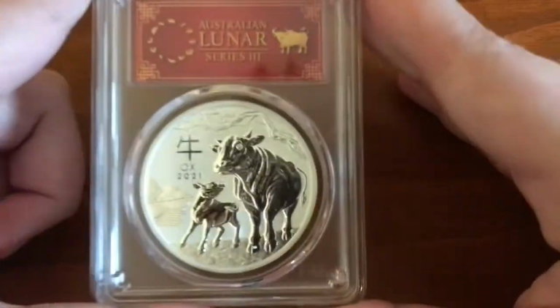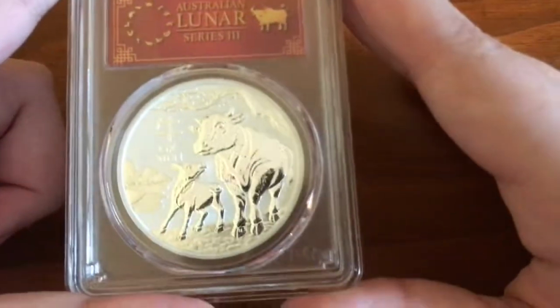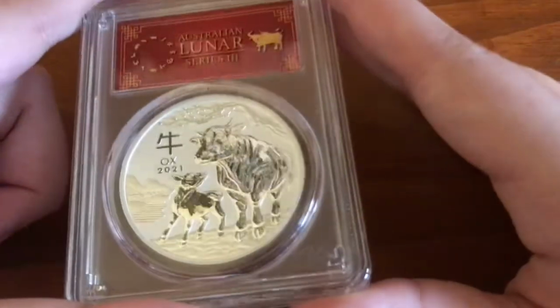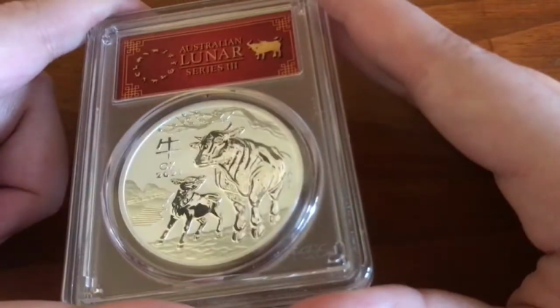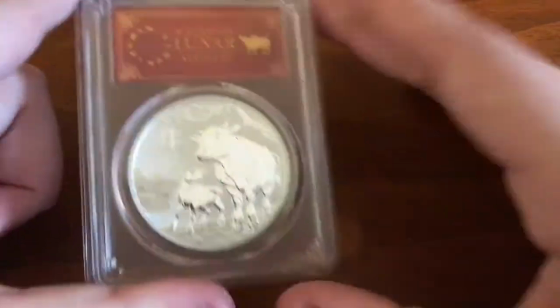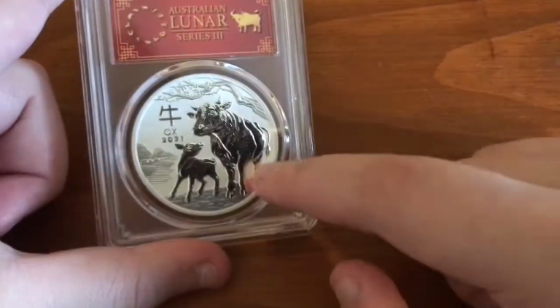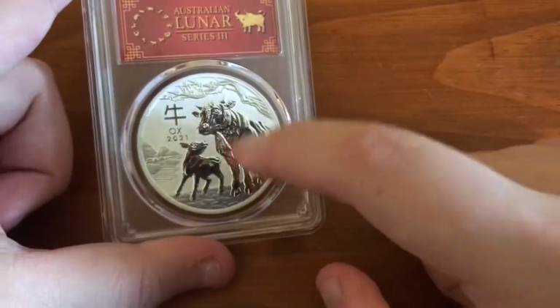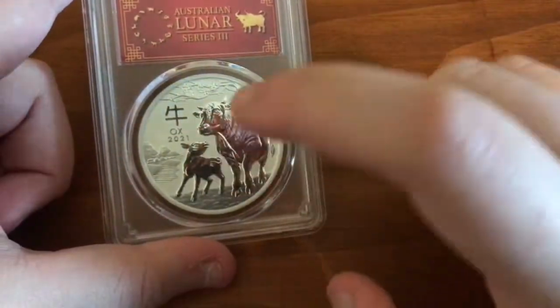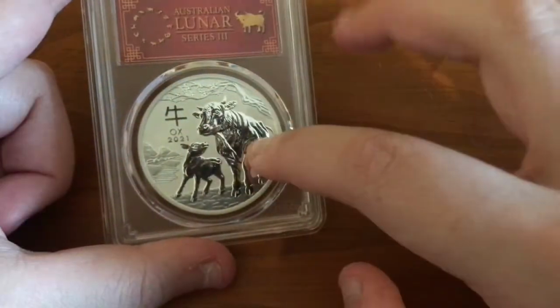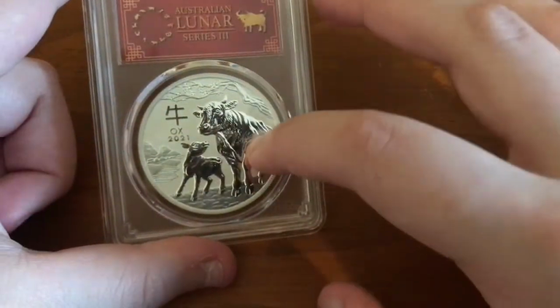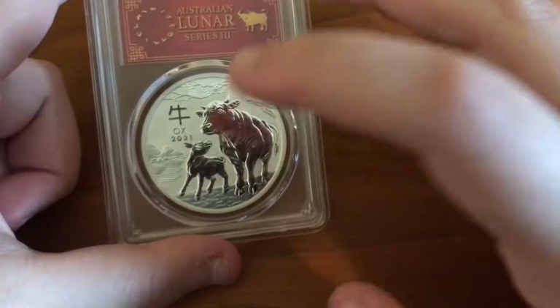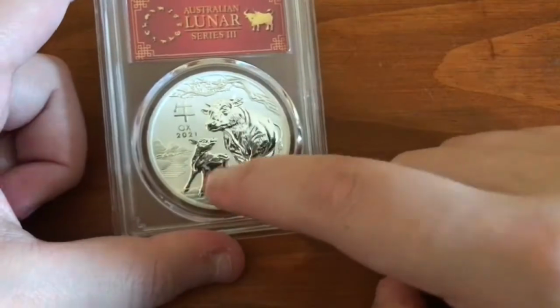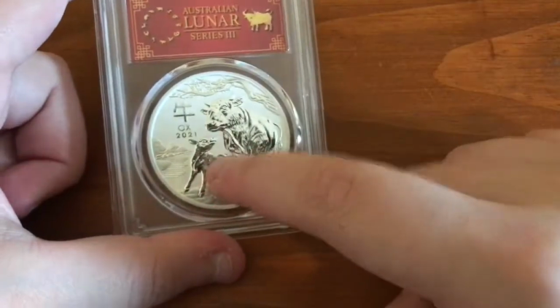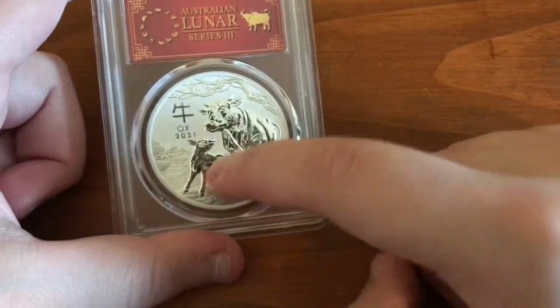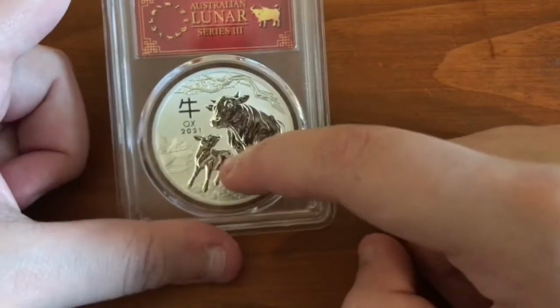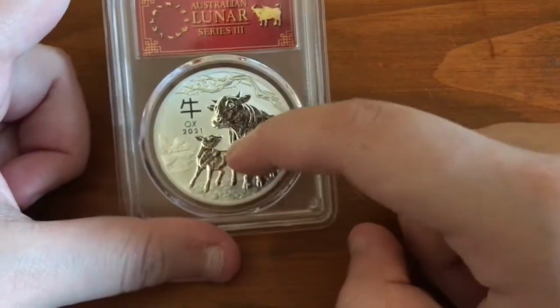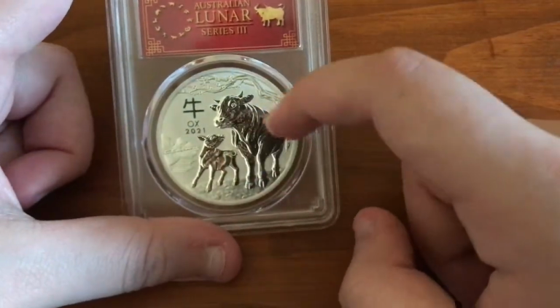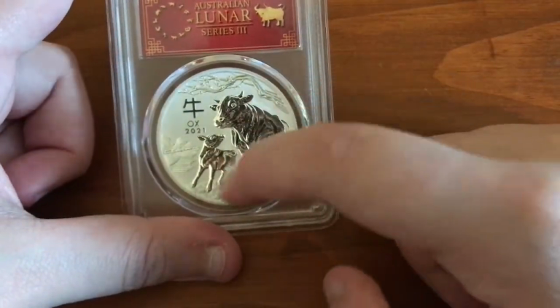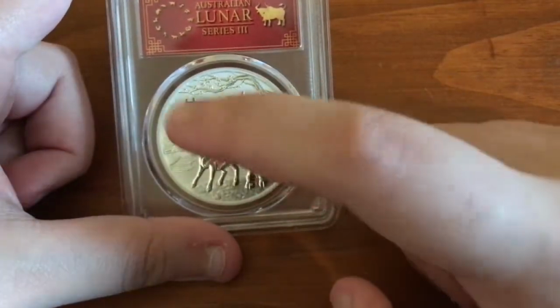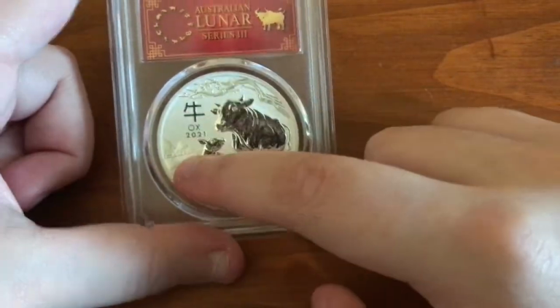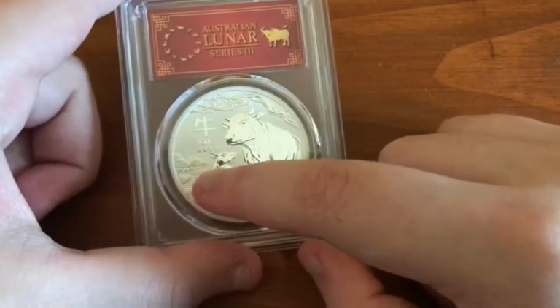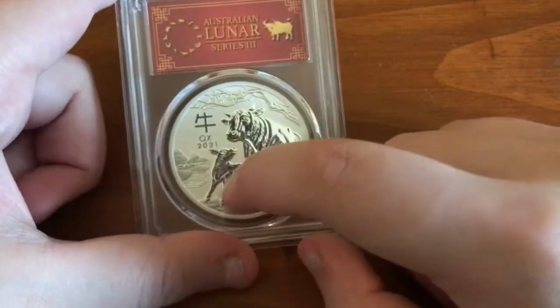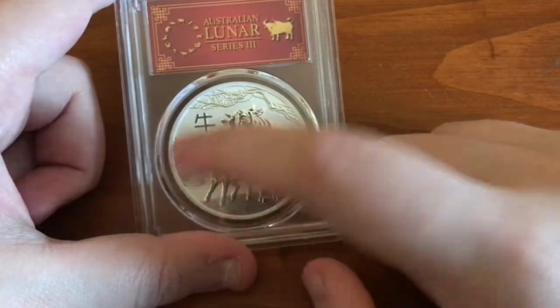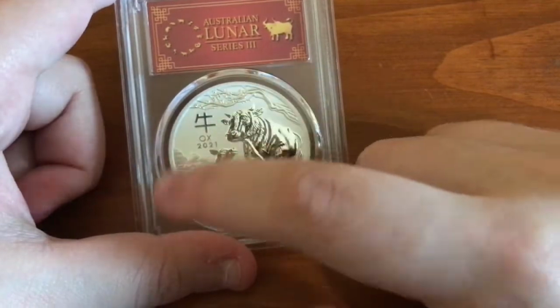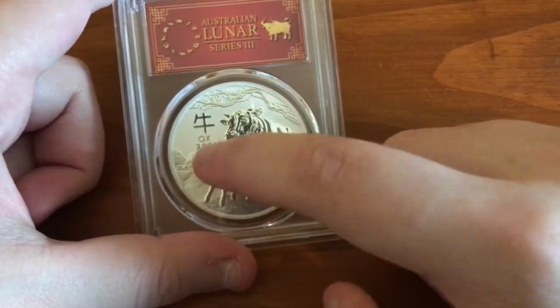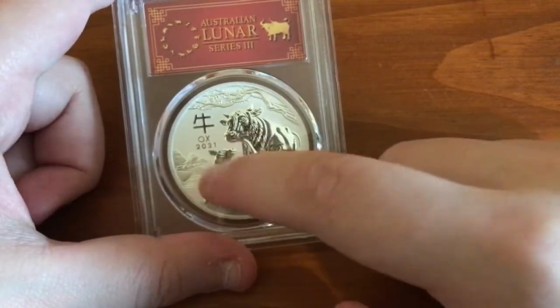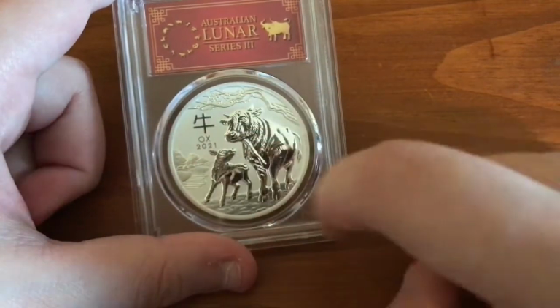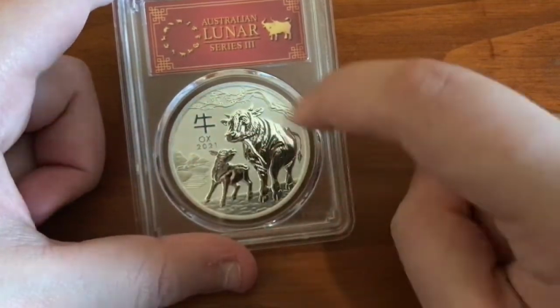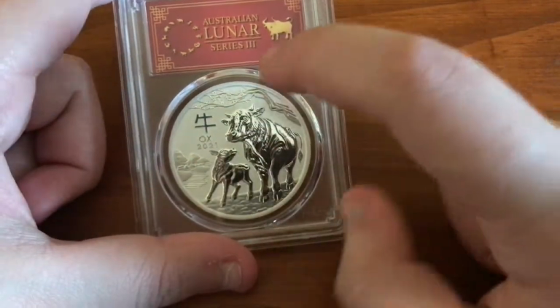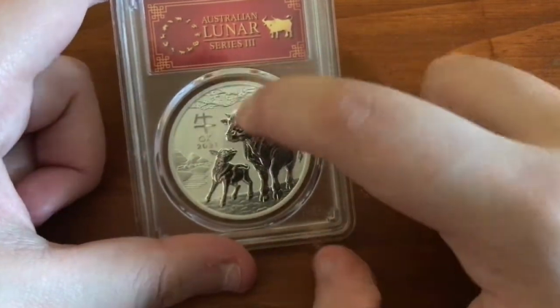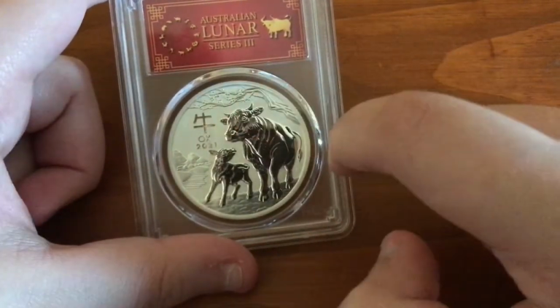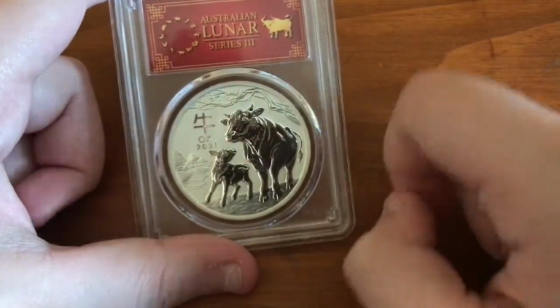Beautiful design. You got ox and baby. You got some mountains and fields in the background over here, and this tree branch.